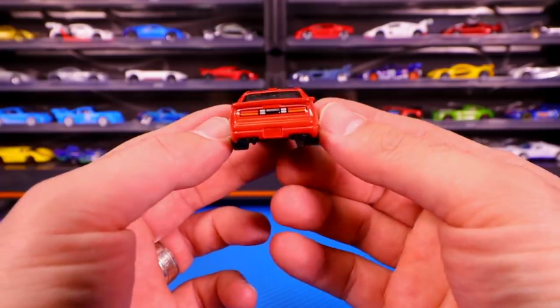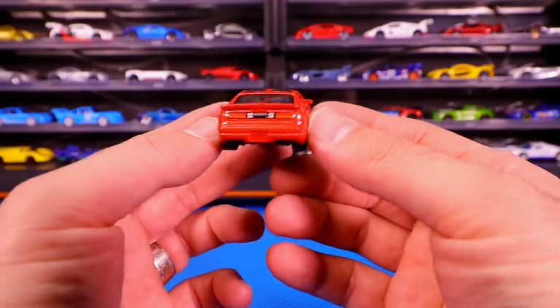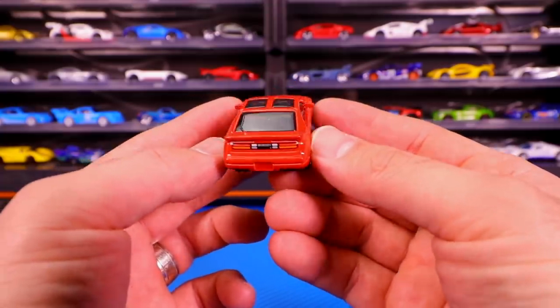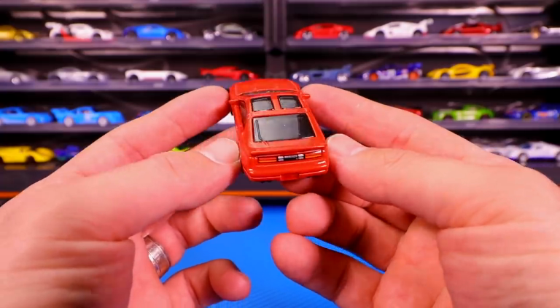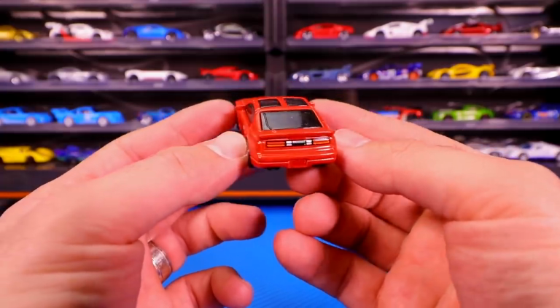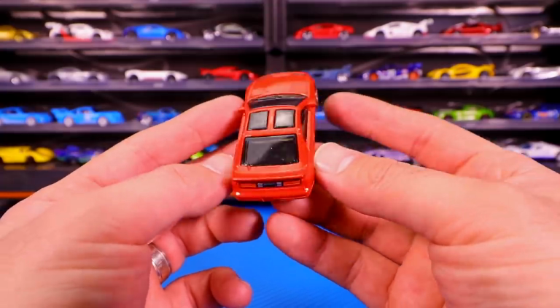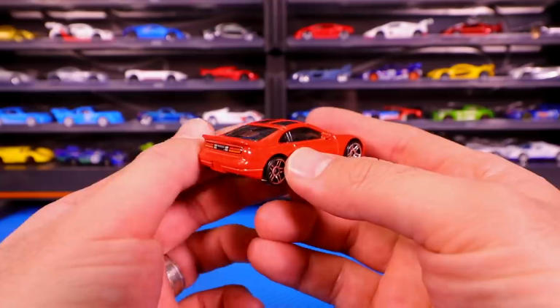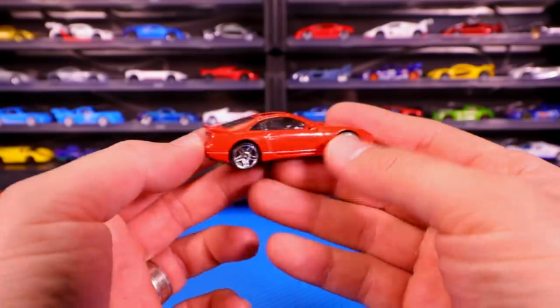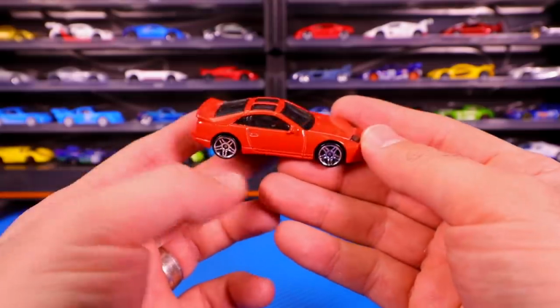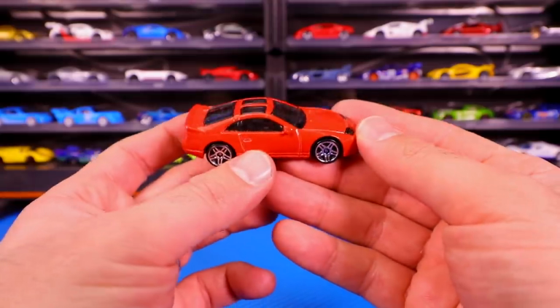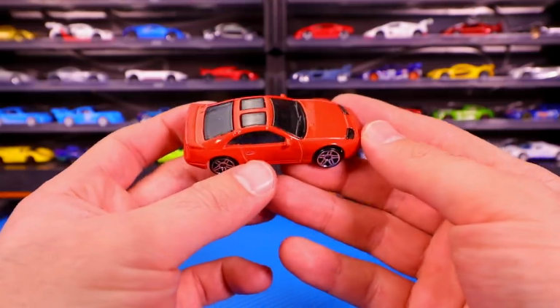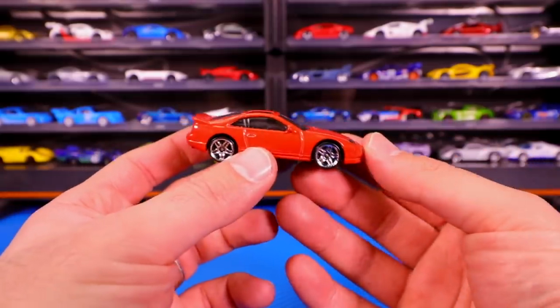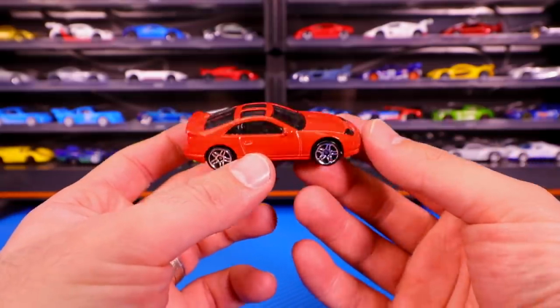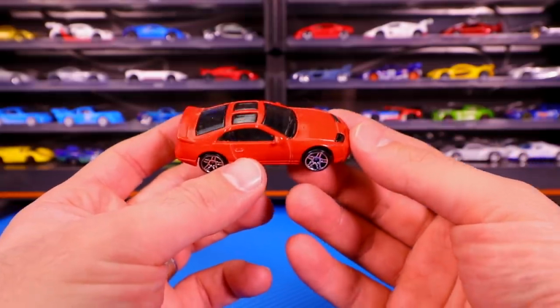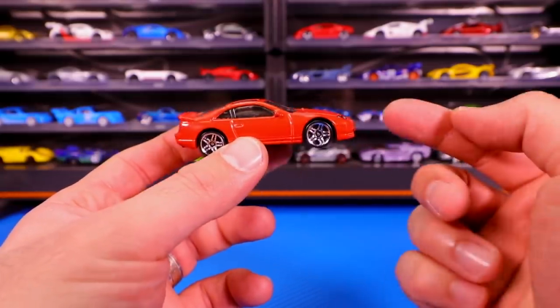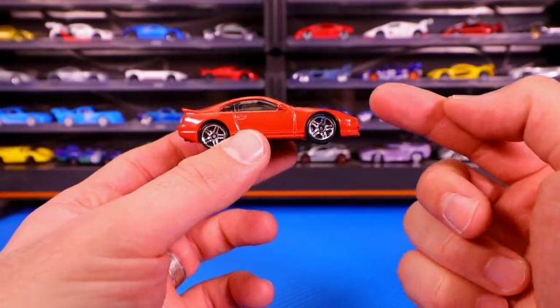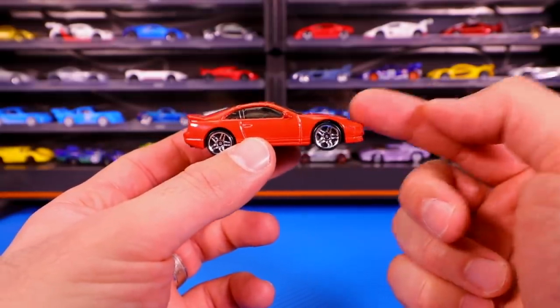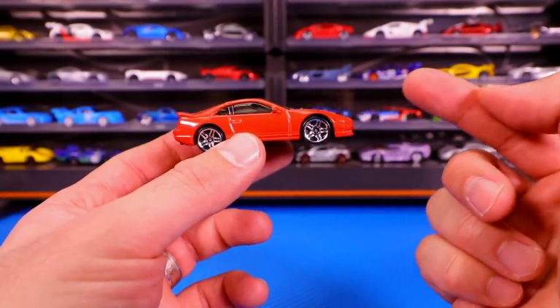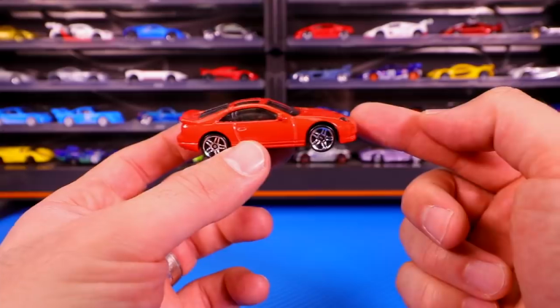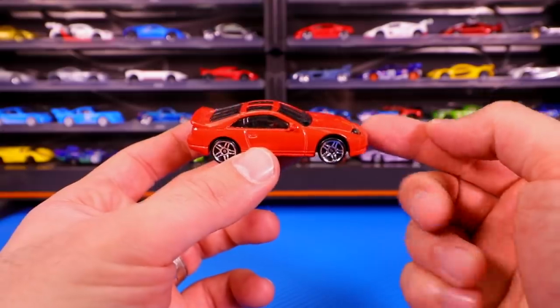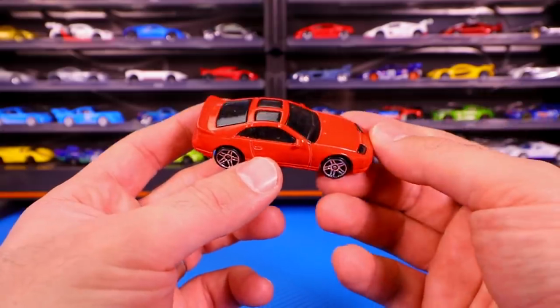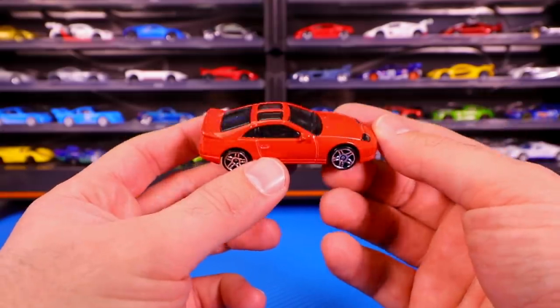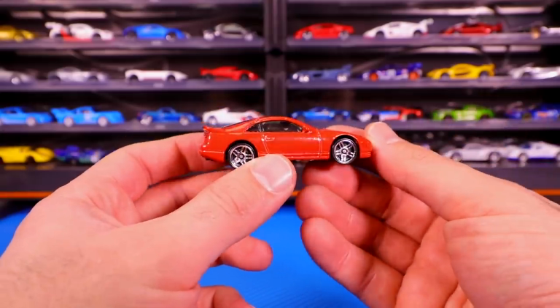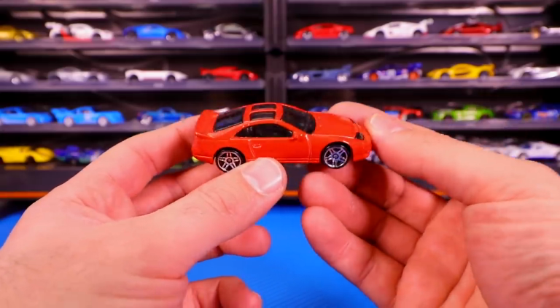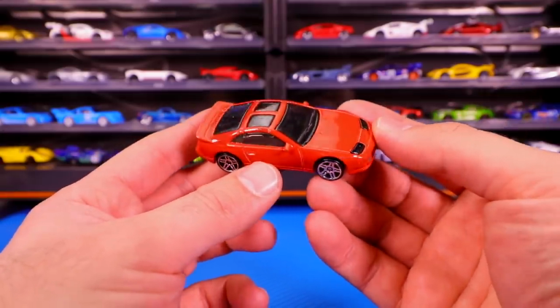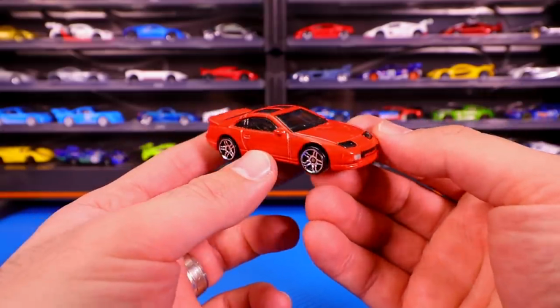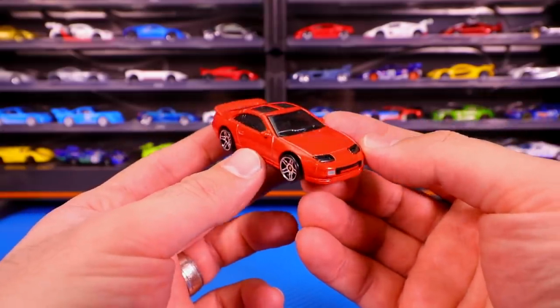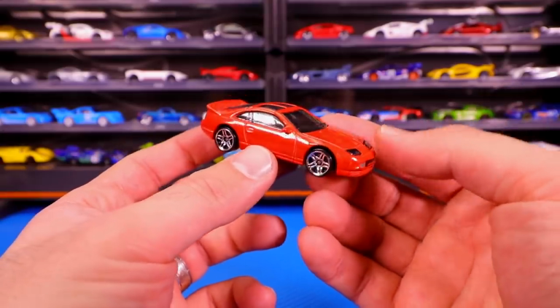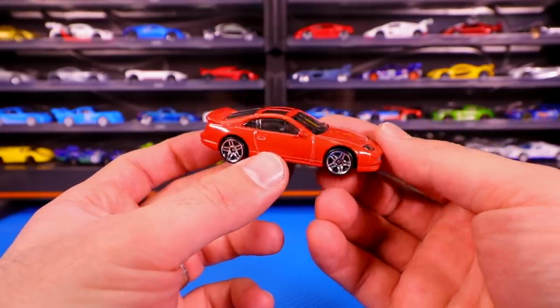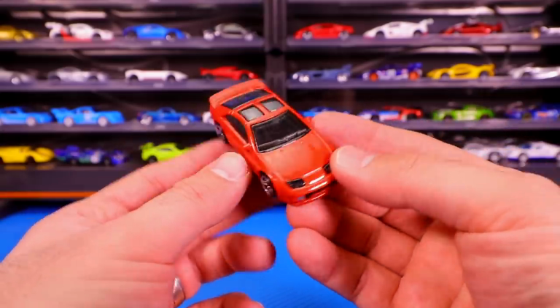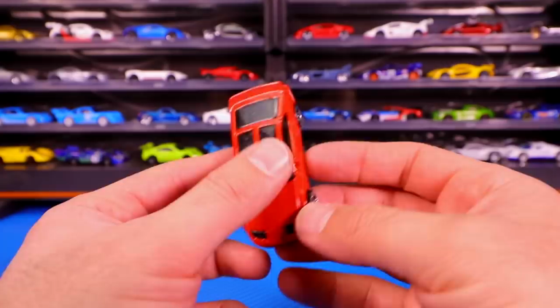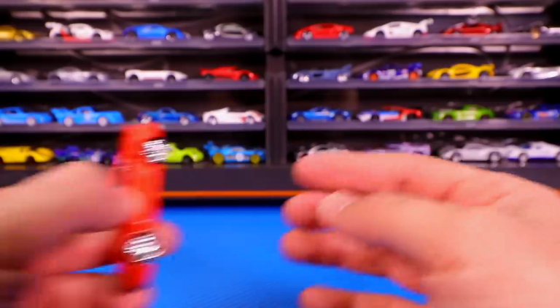Look at the tampo work. It's got the Nissan, the 300ZX there. It just looks so good. I was just super excited to get this casting. It was originally released in white, then they had the red colored variation of it, but I think it's one of the best castings for 2019. It's number 10 on our list.